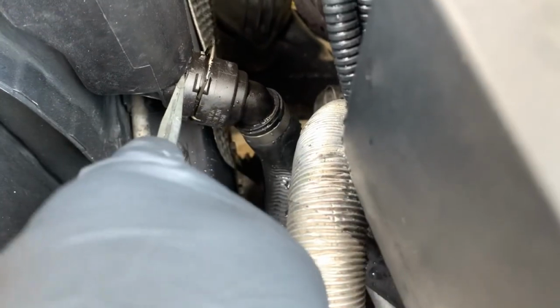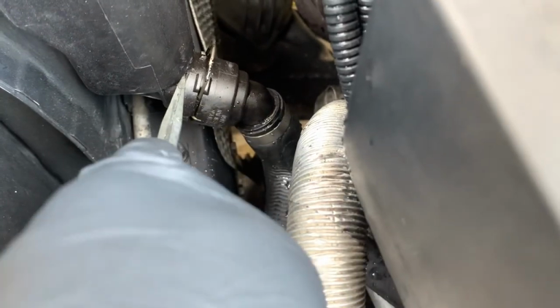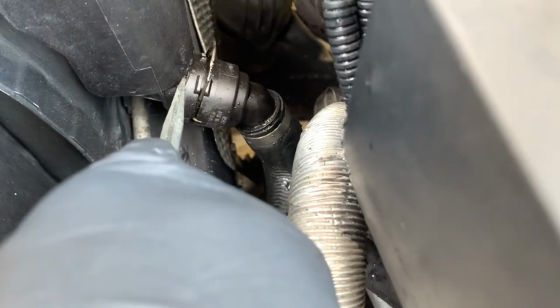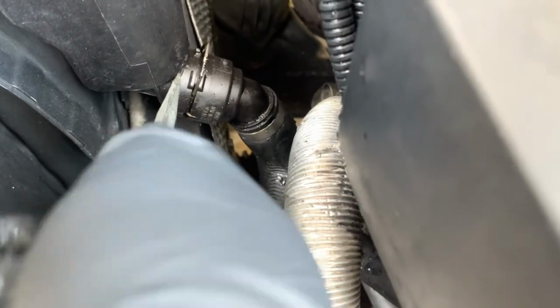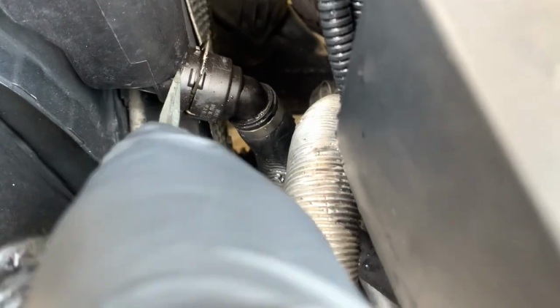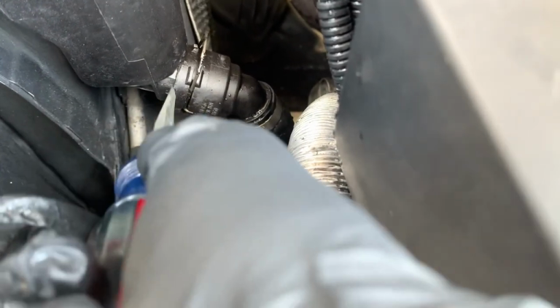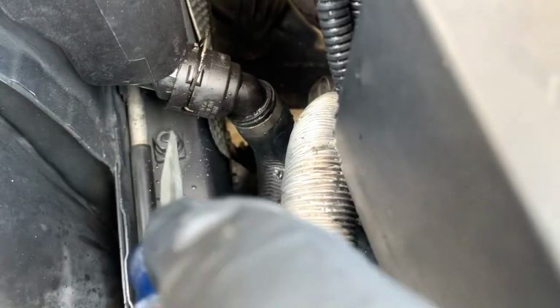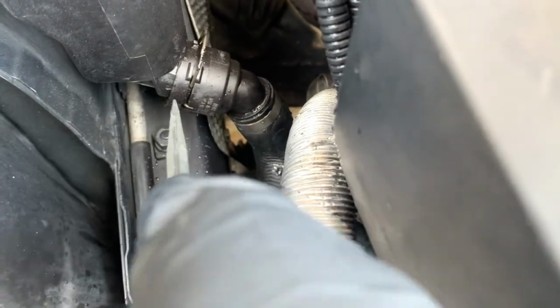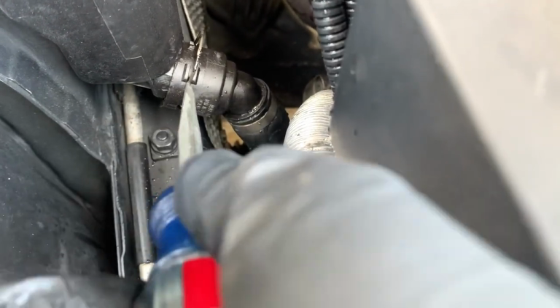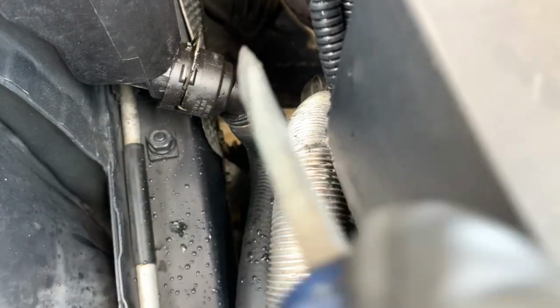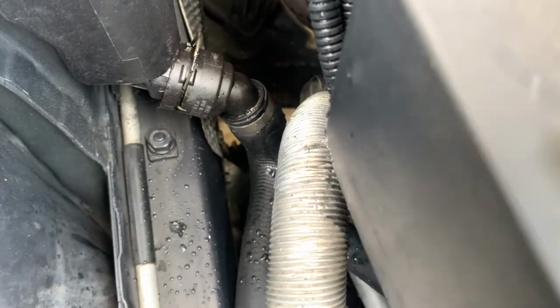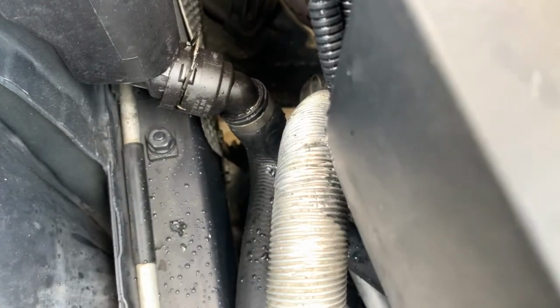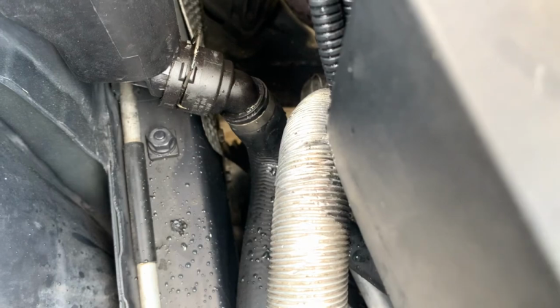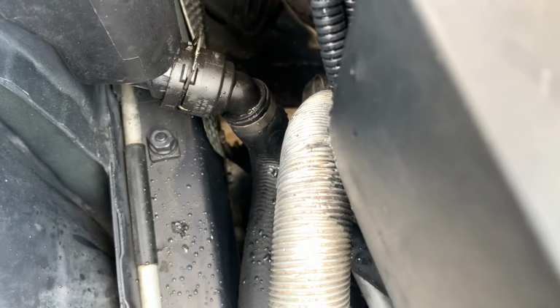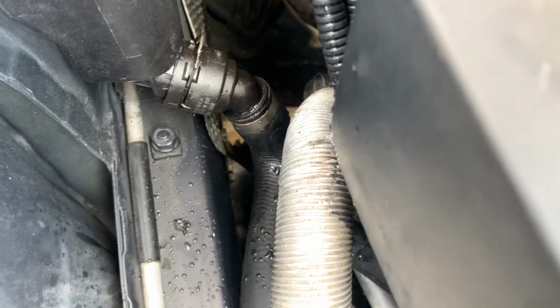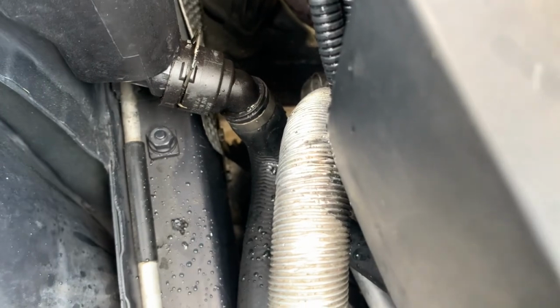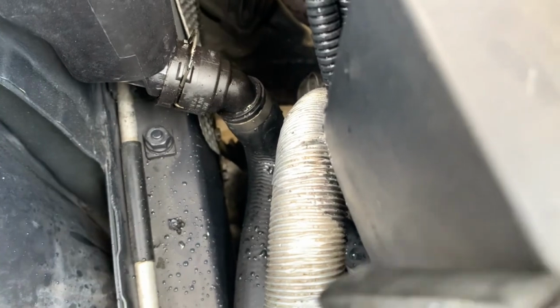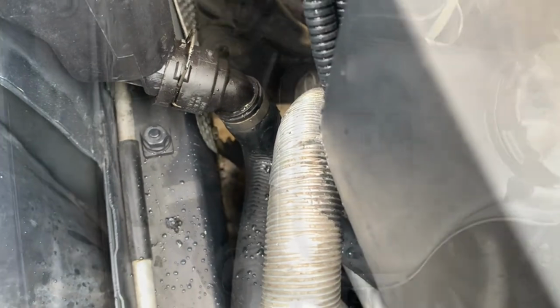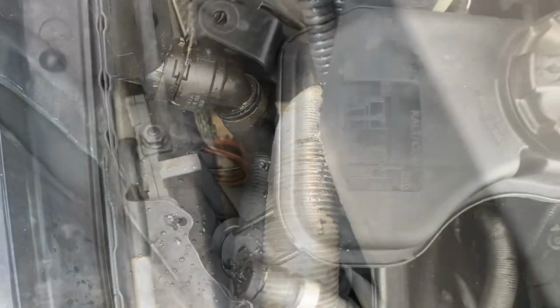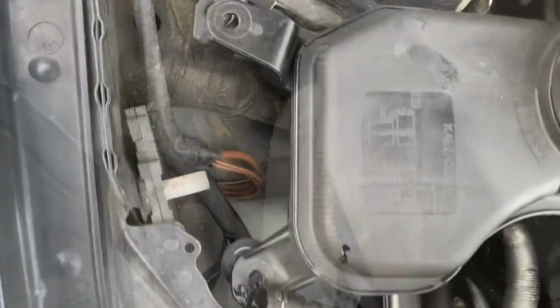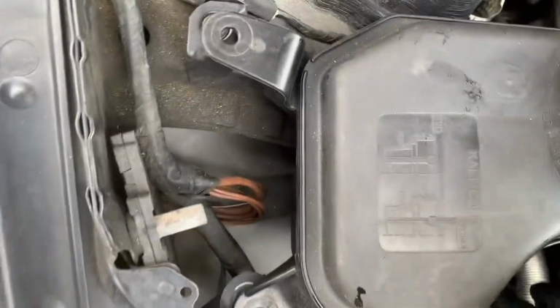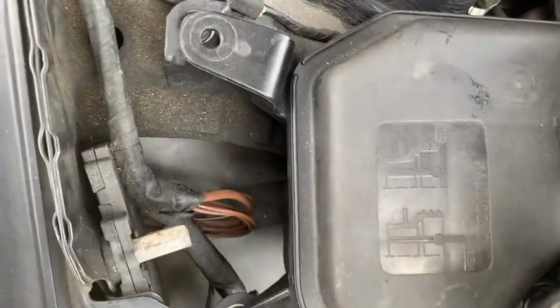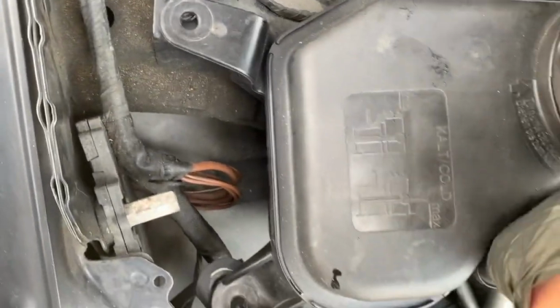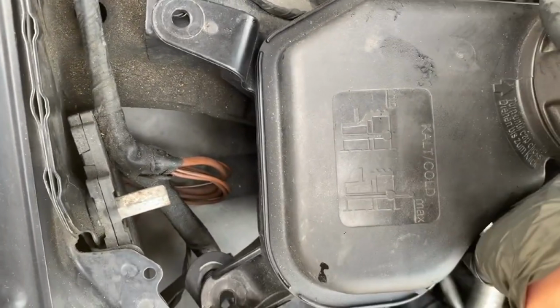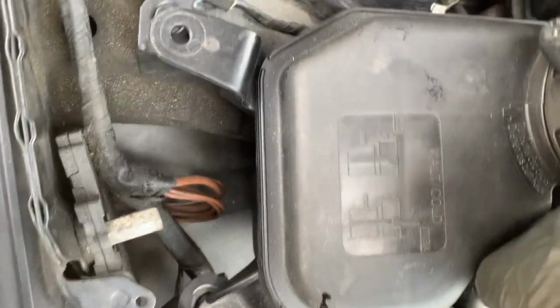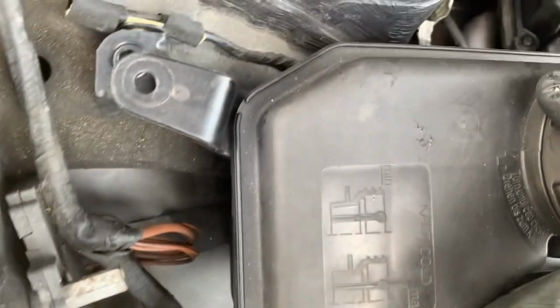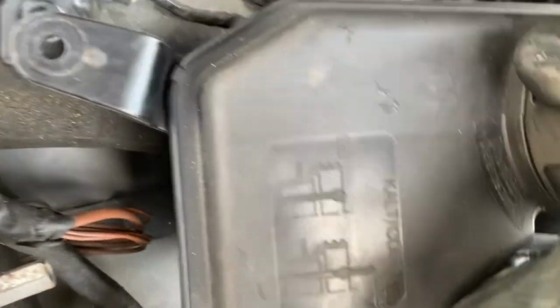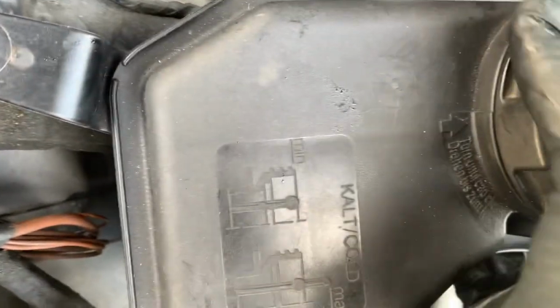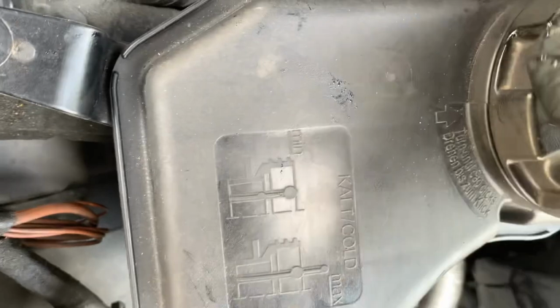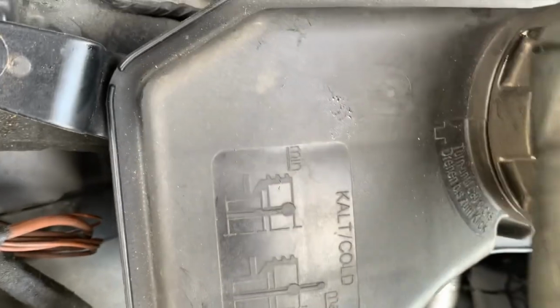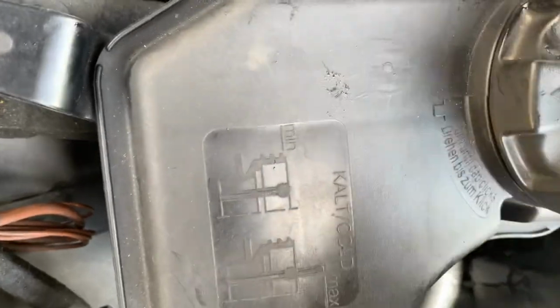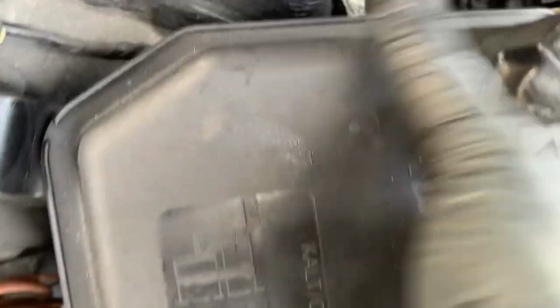Put down the camera to catch the coolant. With the two 10 mils removed, you can just pull out the coolant reservoir.